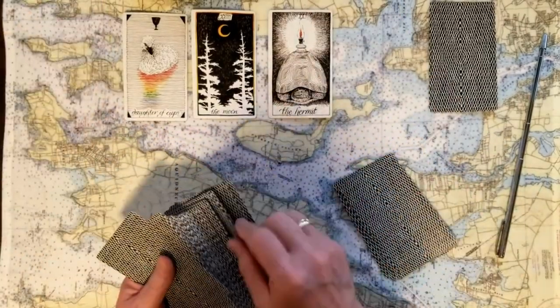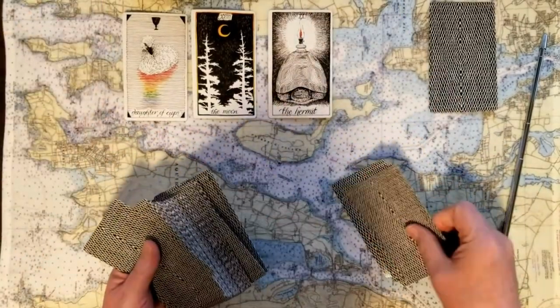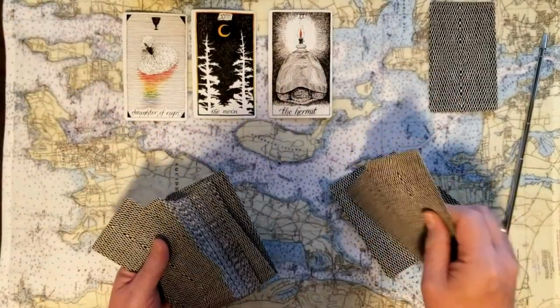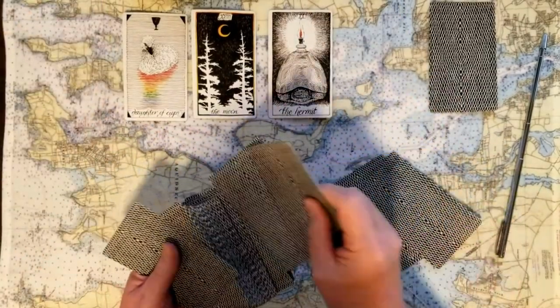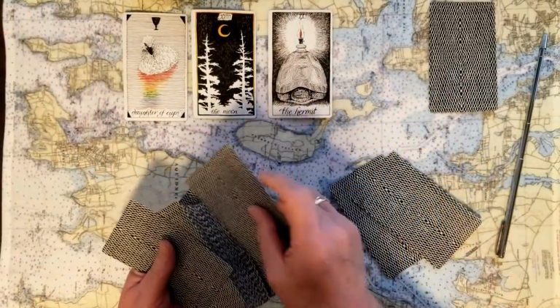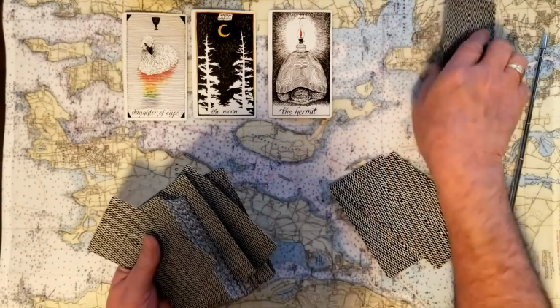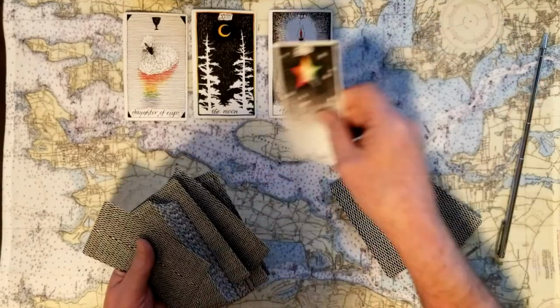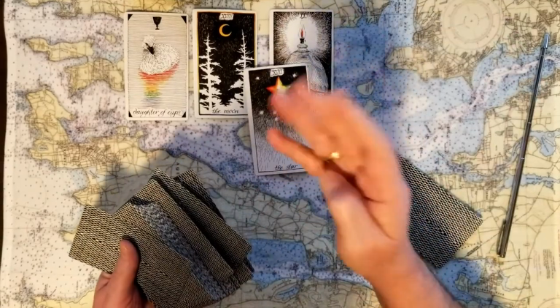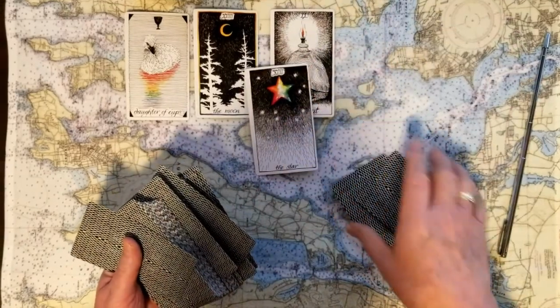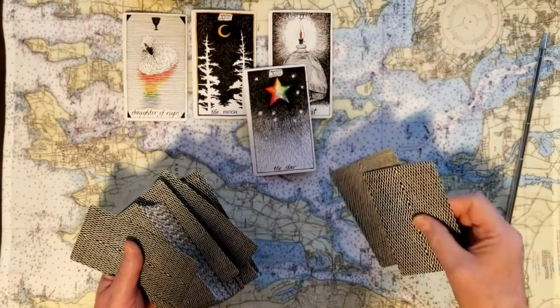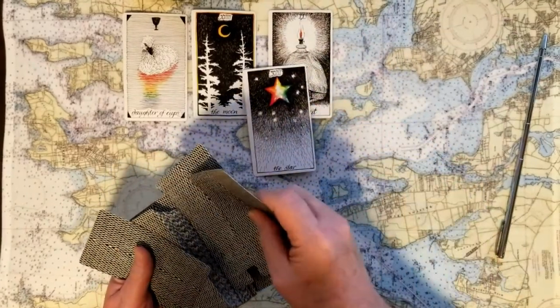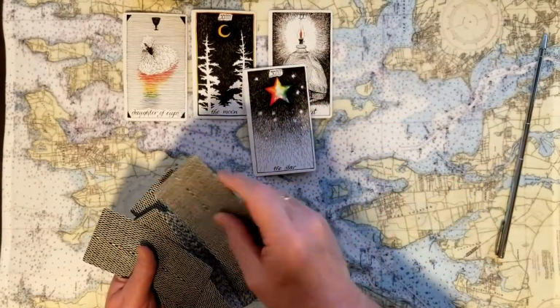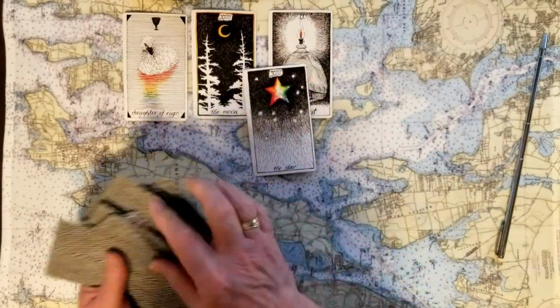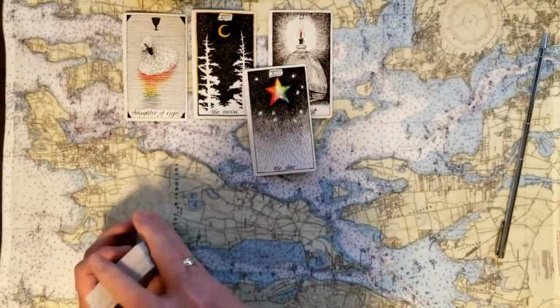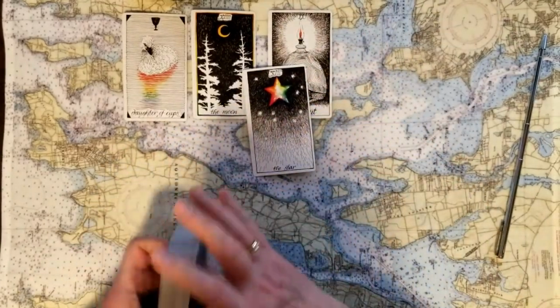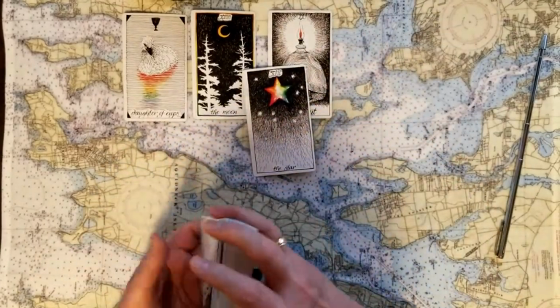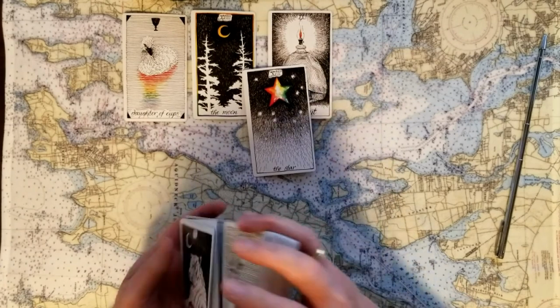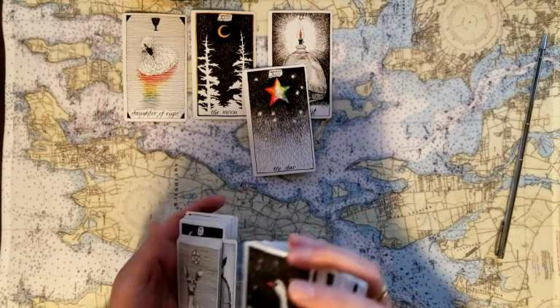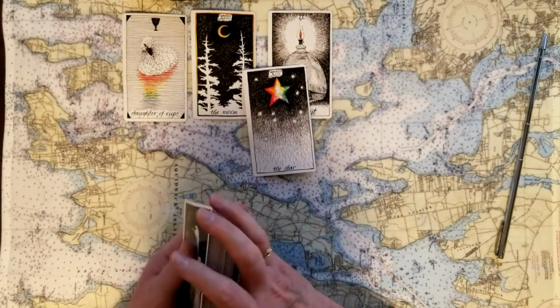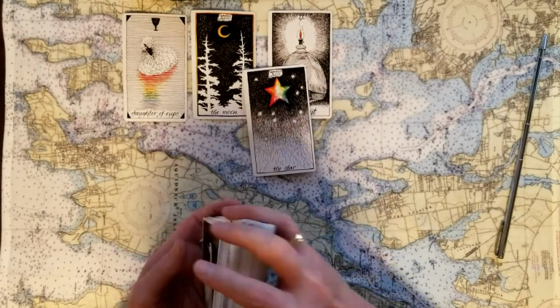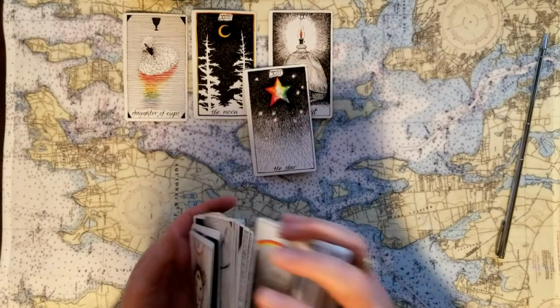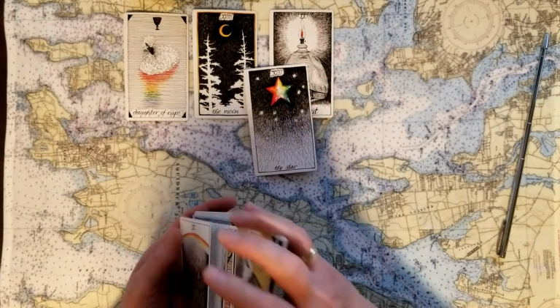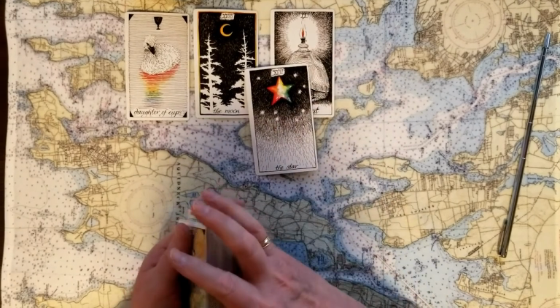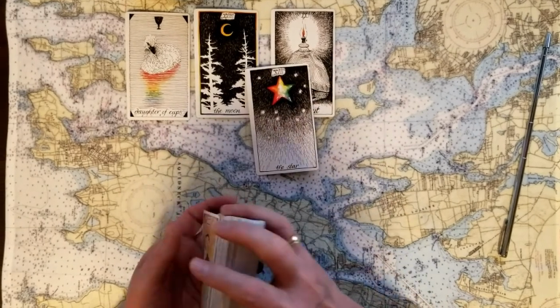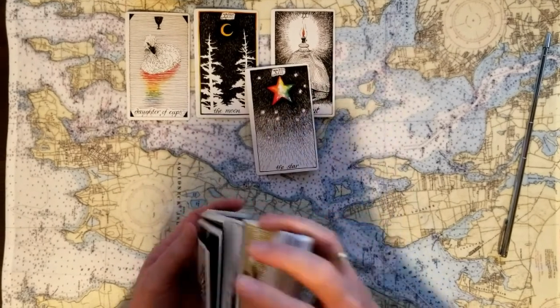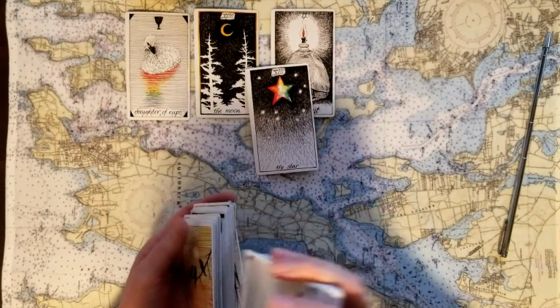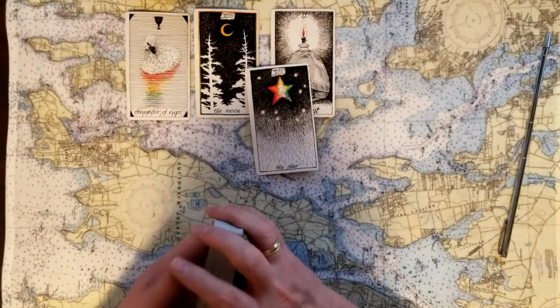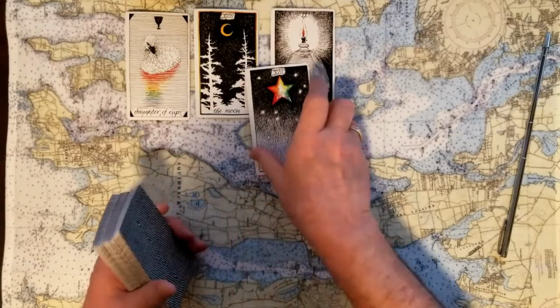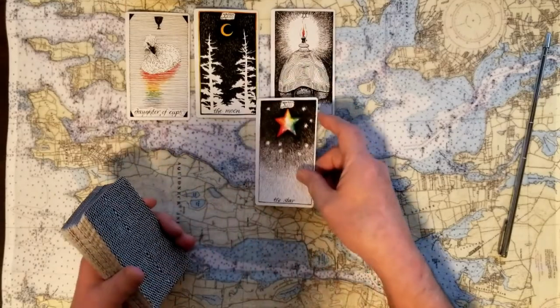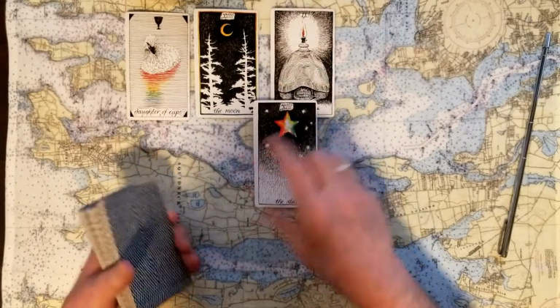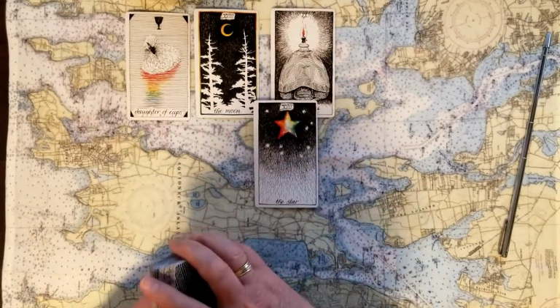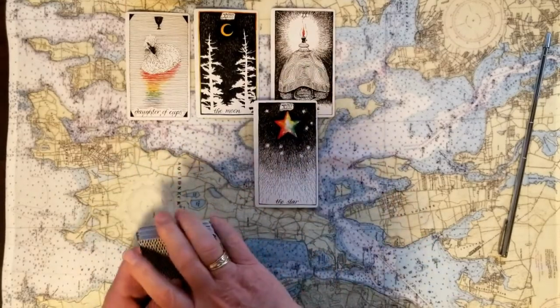If you chose number four, we've got the Star. The Star is the absolute epitome — having reached the top, really being the spotlight, the center, the most important thing — and it's a big yes card.